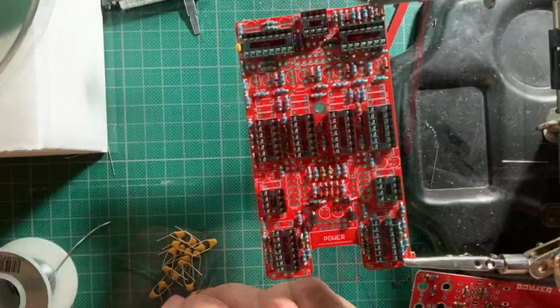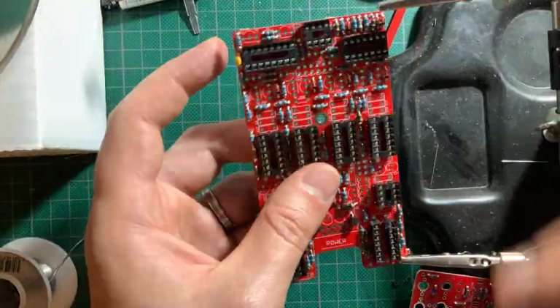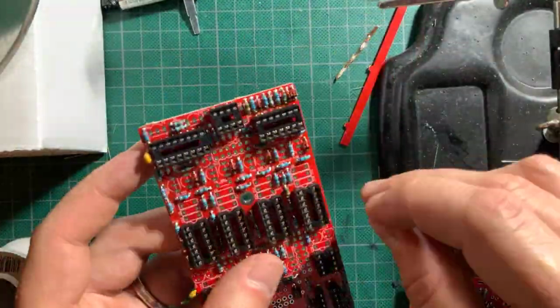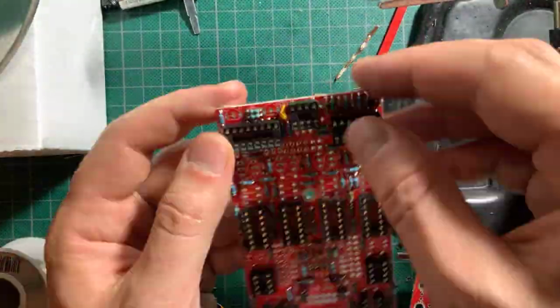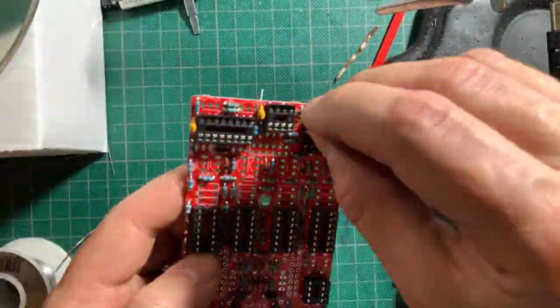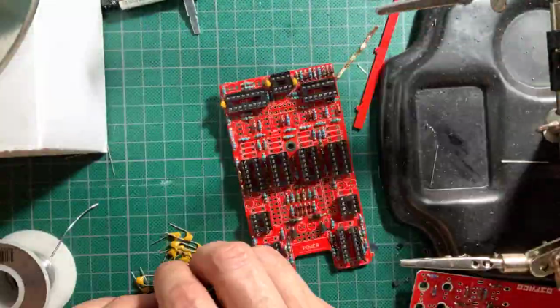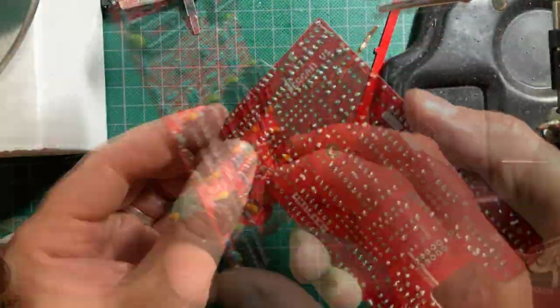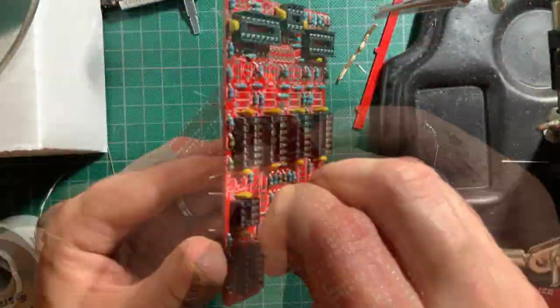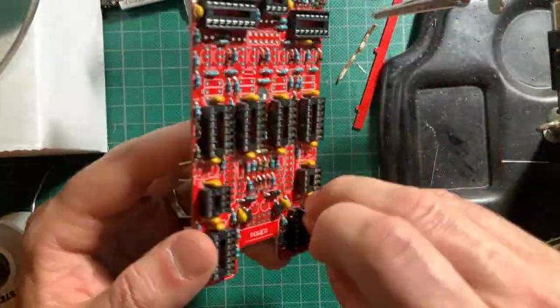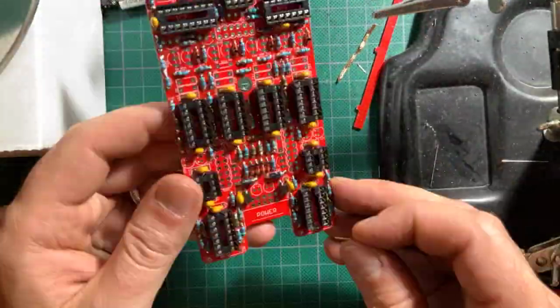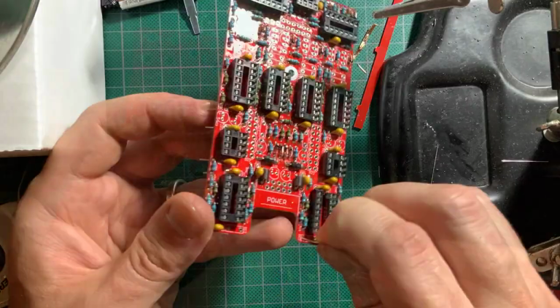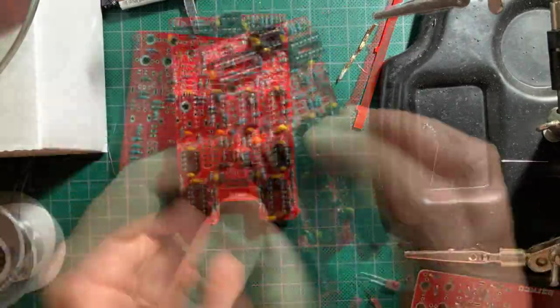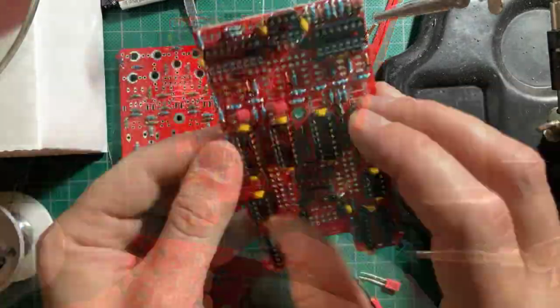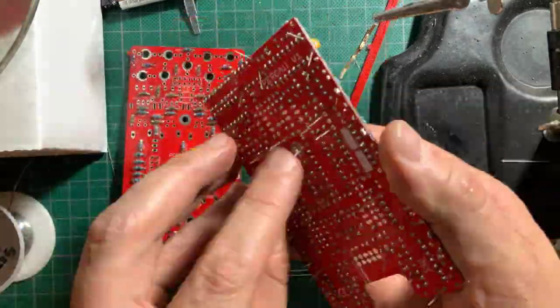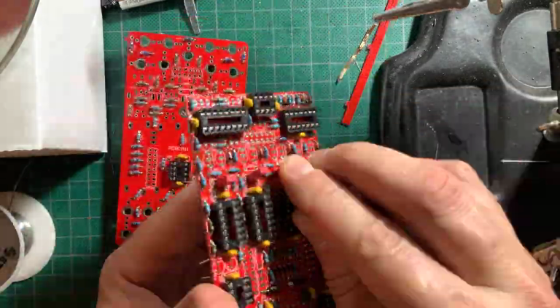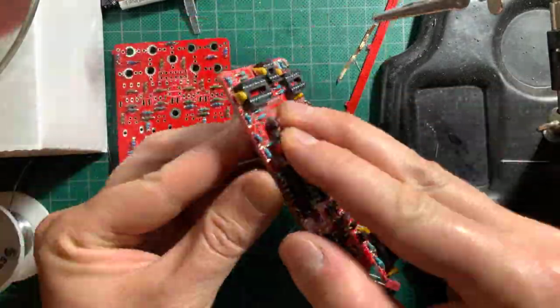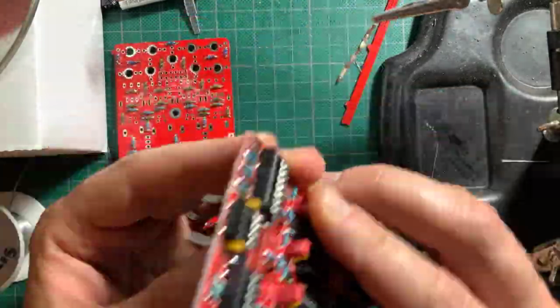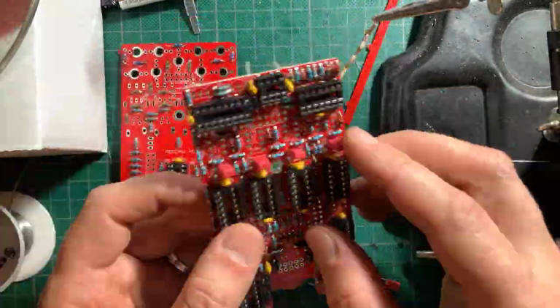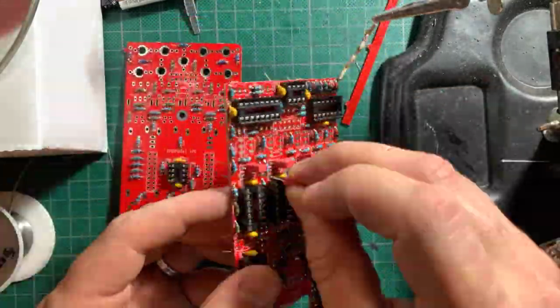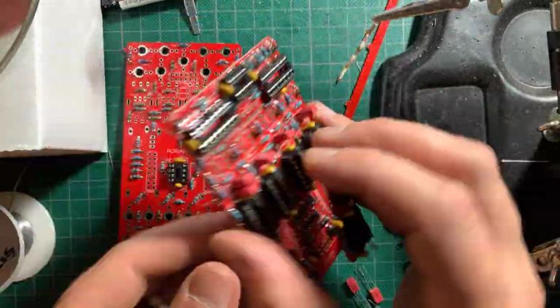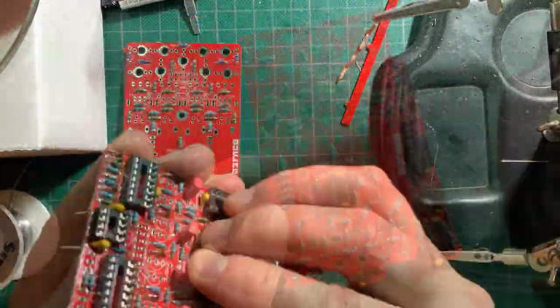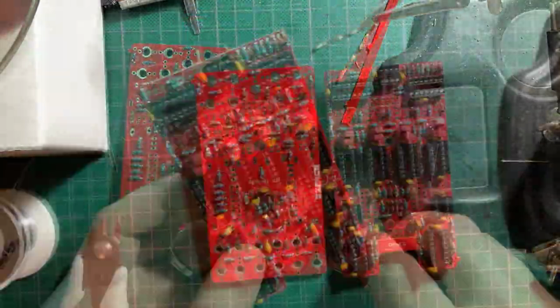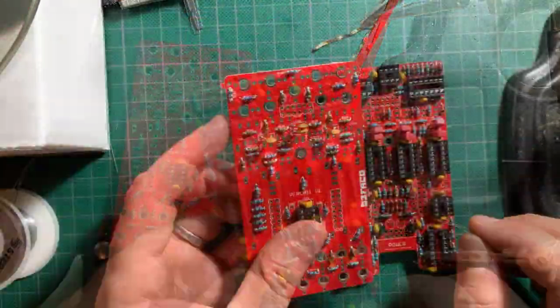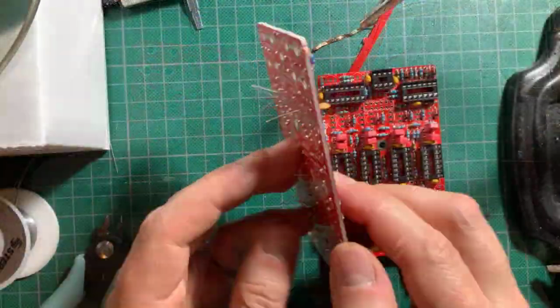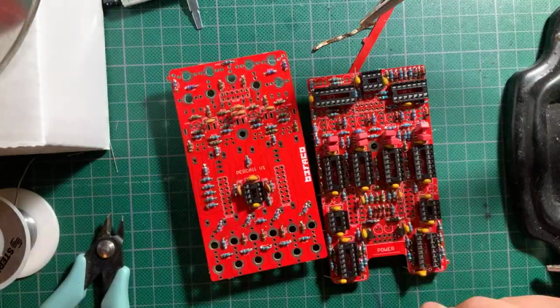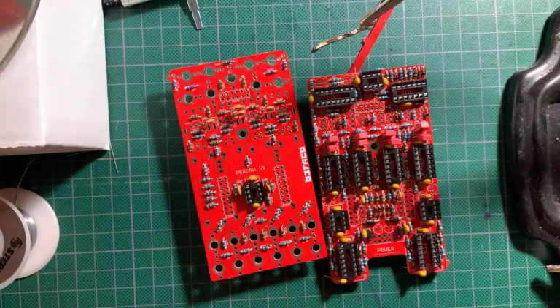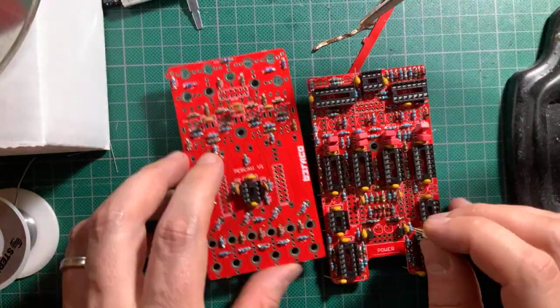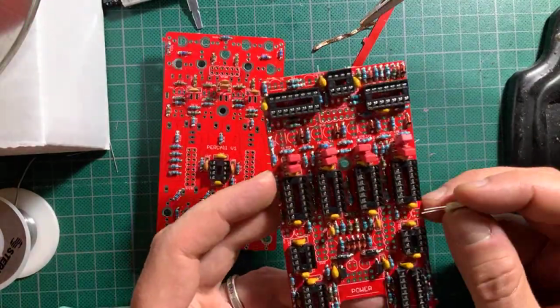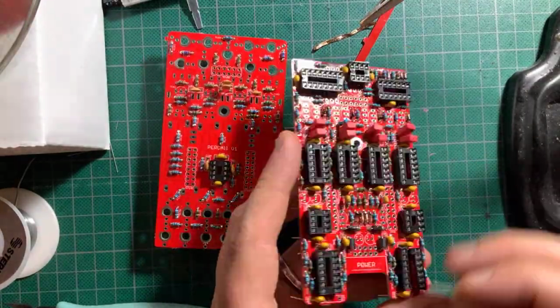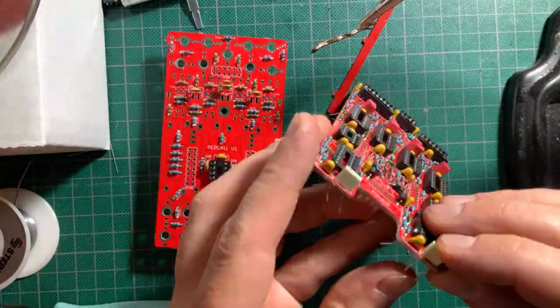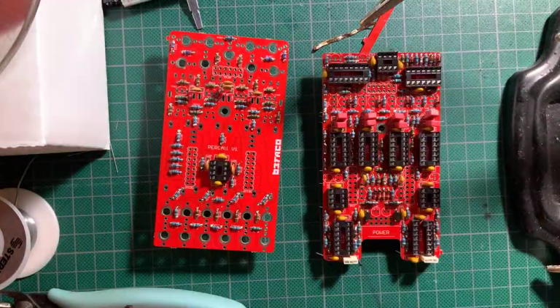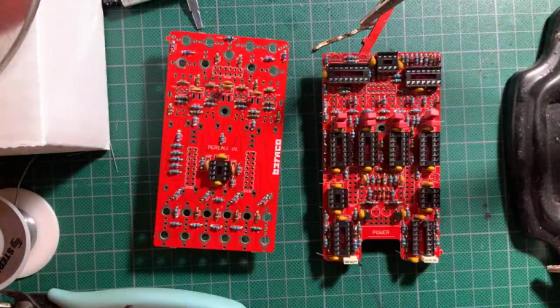Next I installed the bypass capacitors, followed by the nice red WEMA caps and the remaining ceramics. Then the electrolytic capacitors, minding their polarity of course.